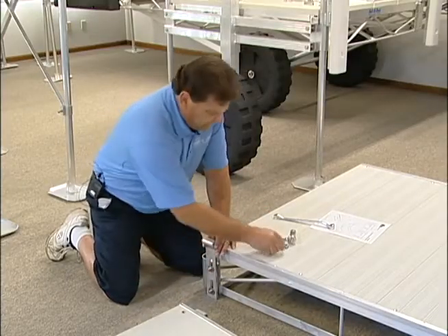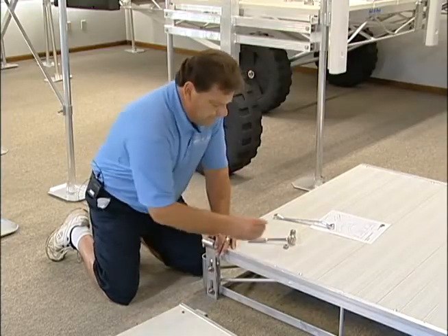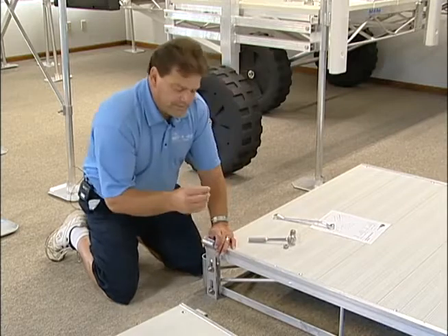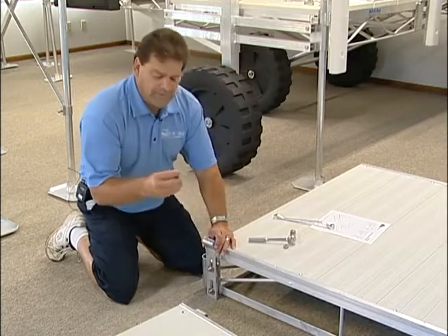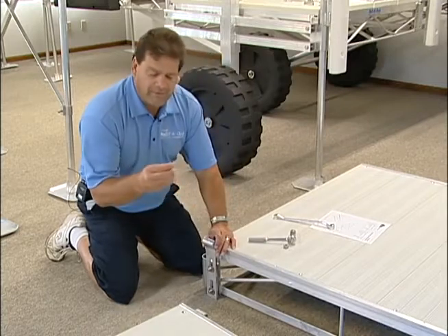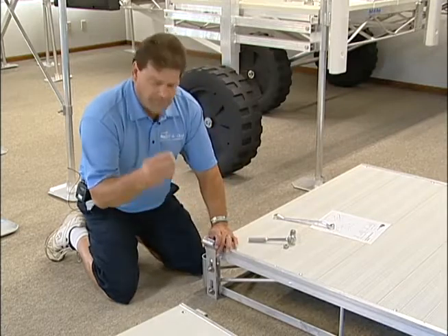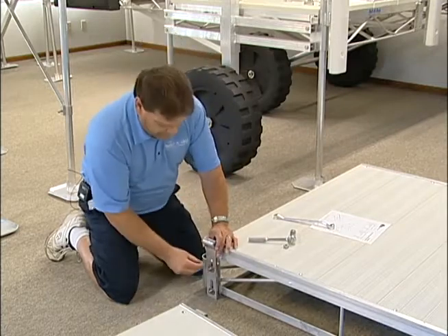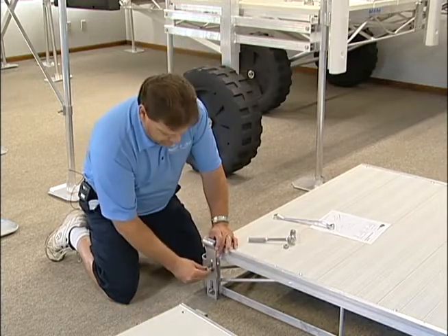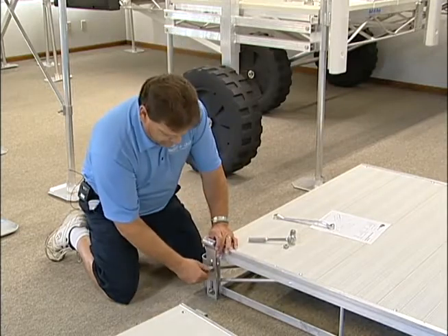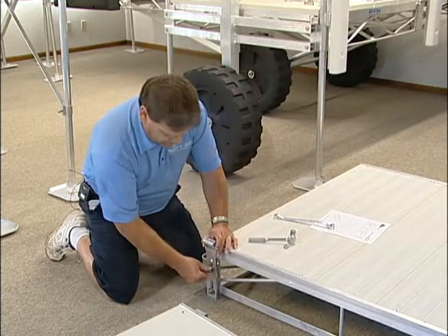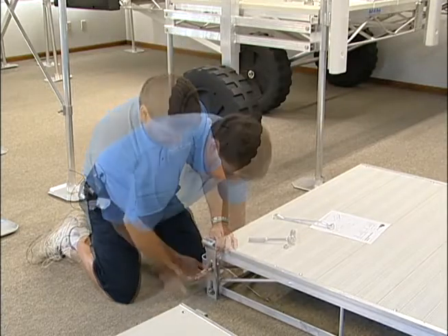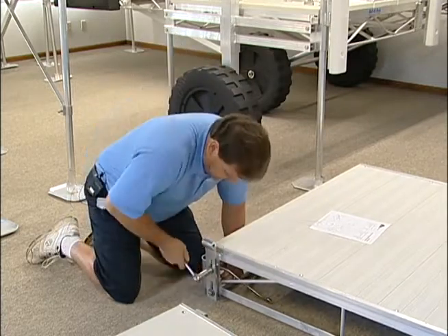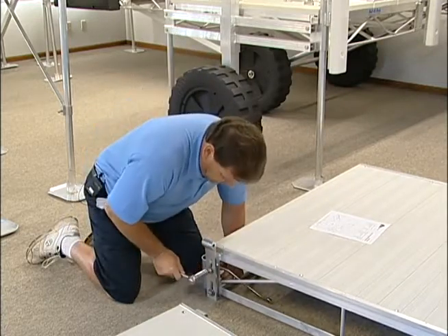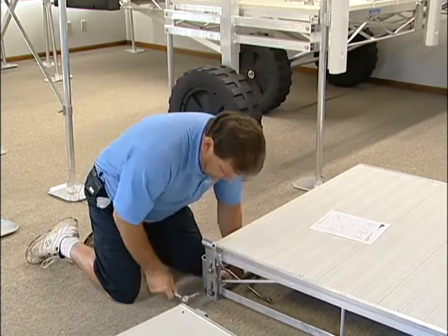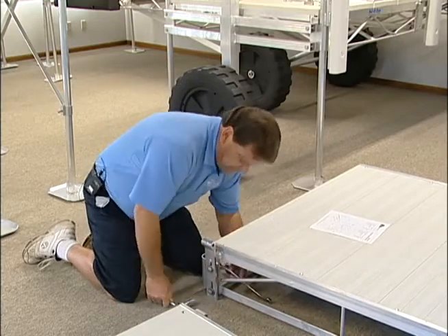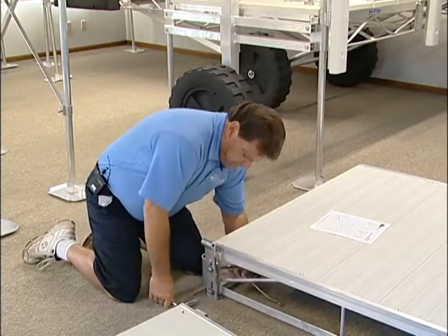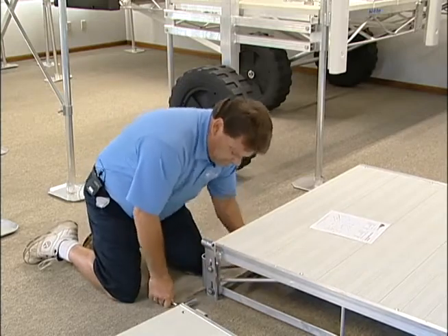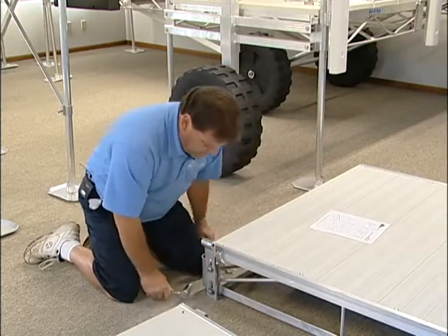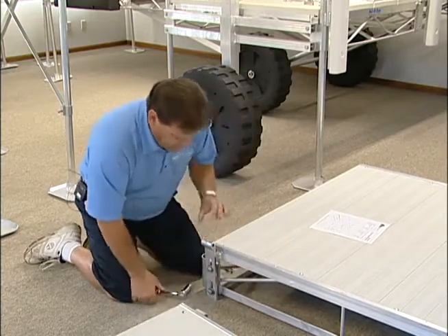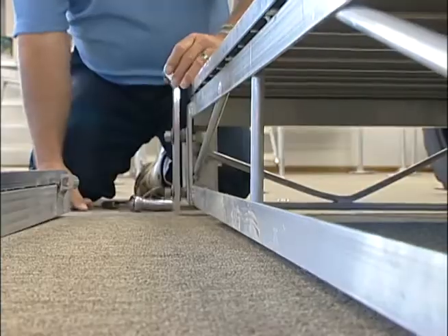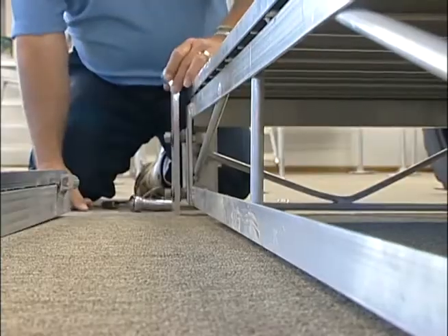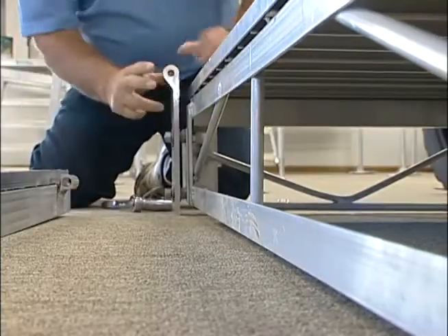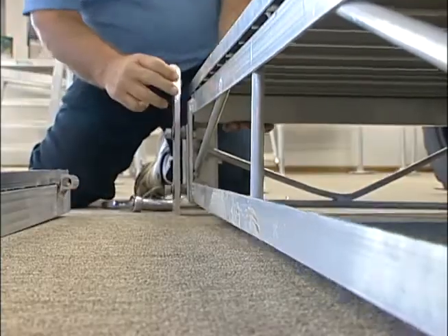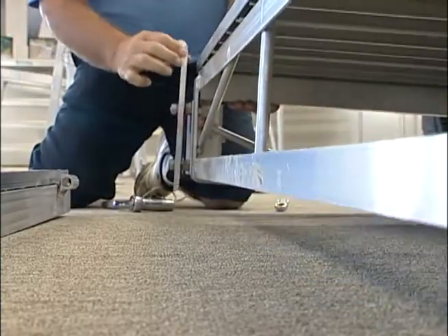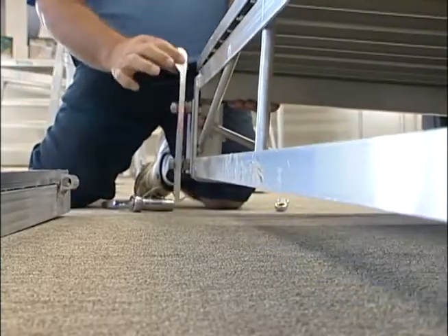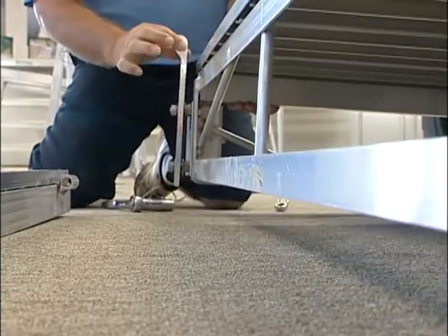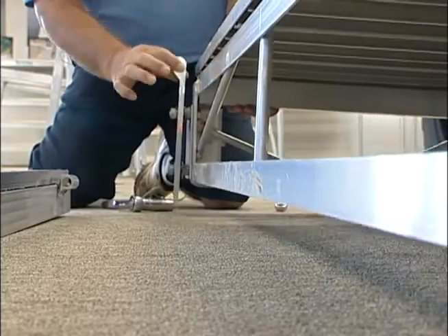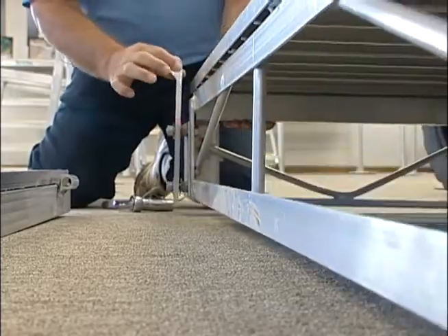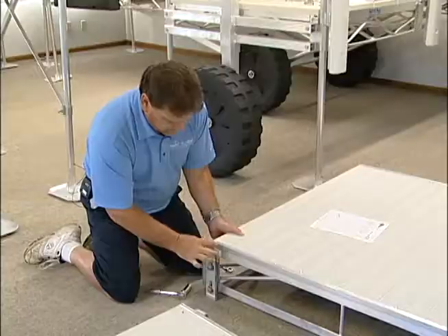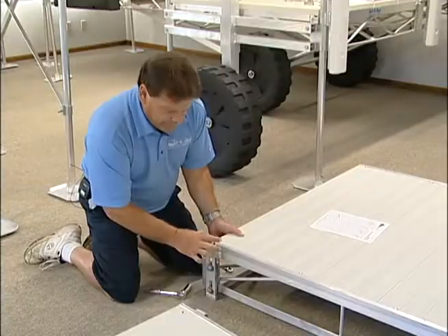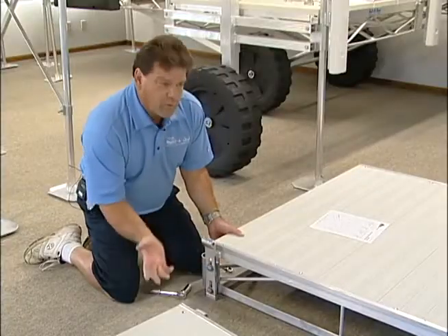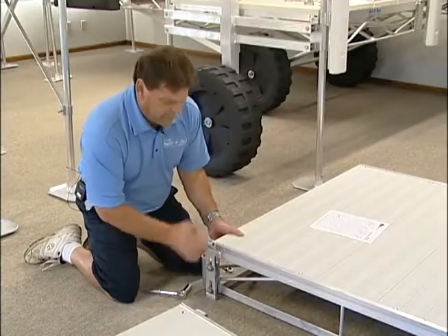You will take the lock nuts, which have the little hash marks on them. Once you get them on, you should be able to allow the hinge to slide up and down to give it the tip-over ability.